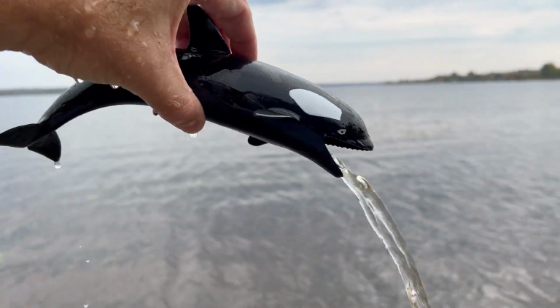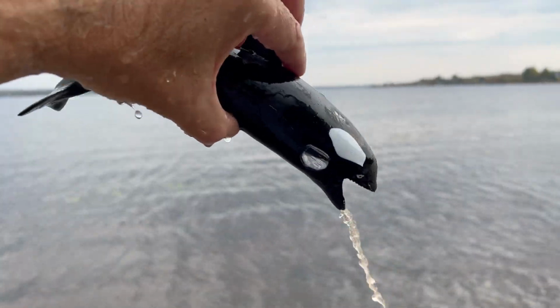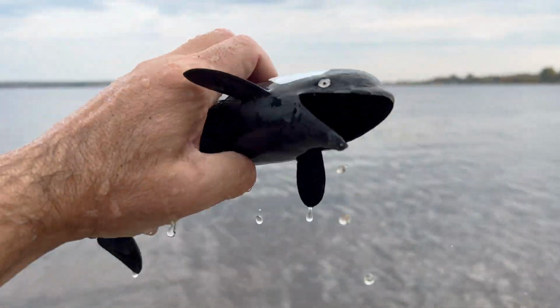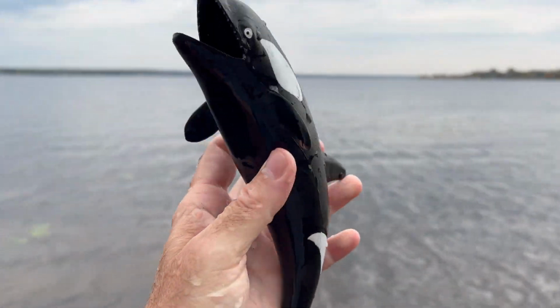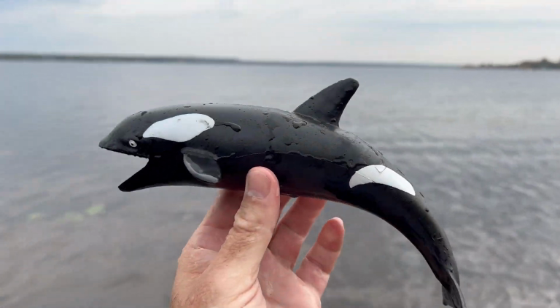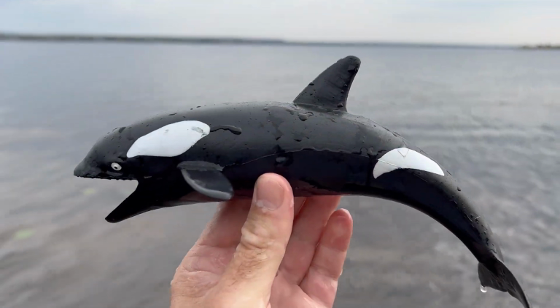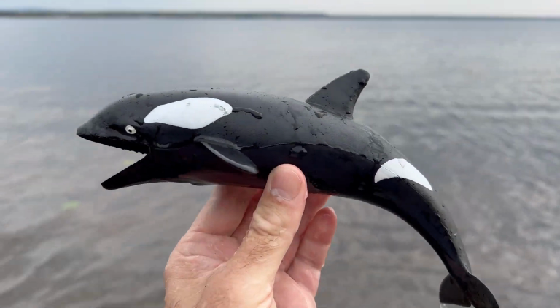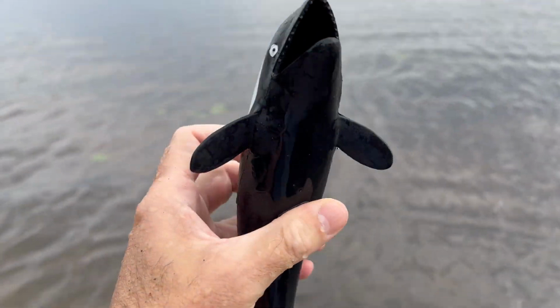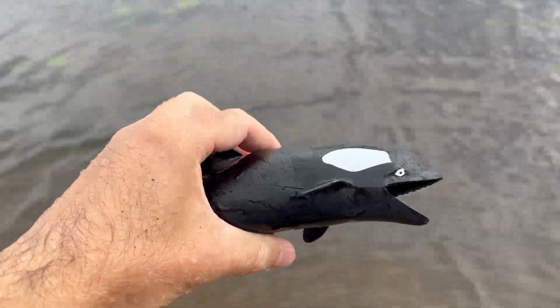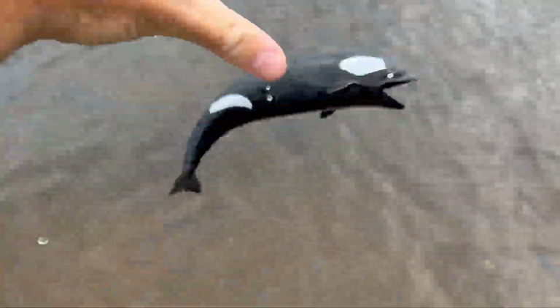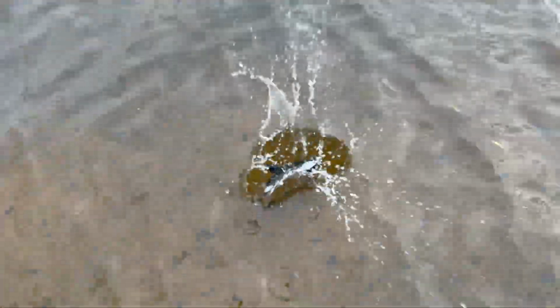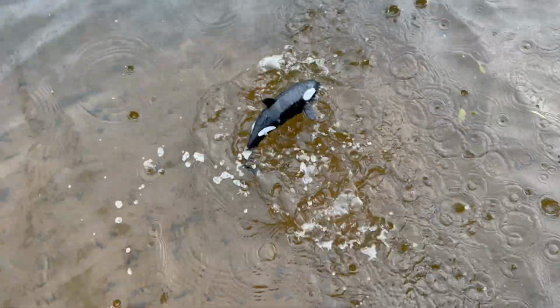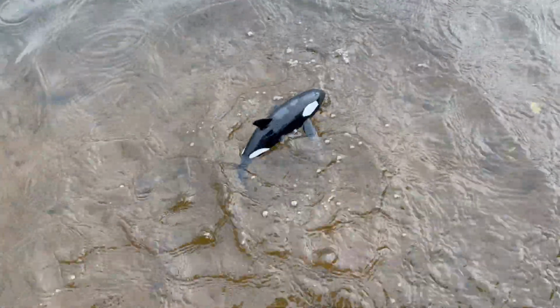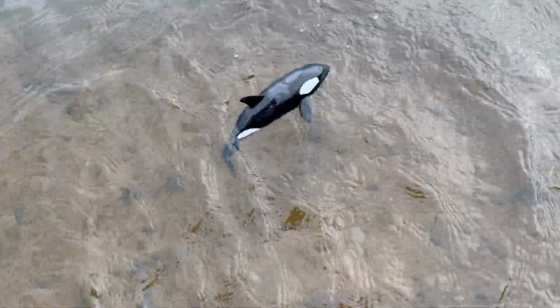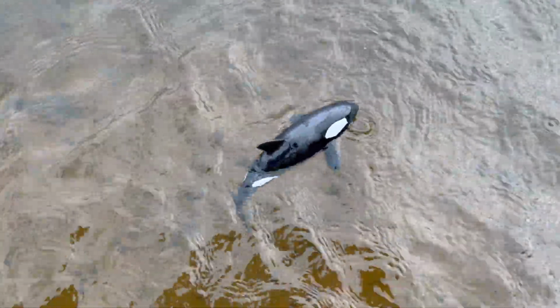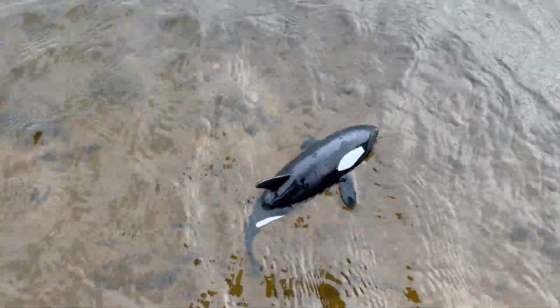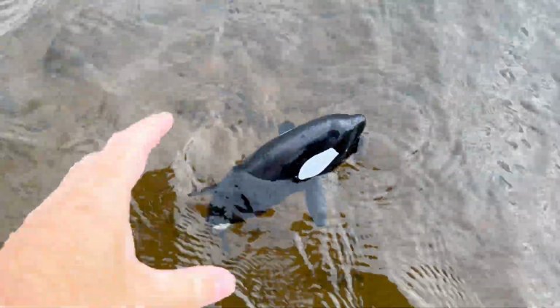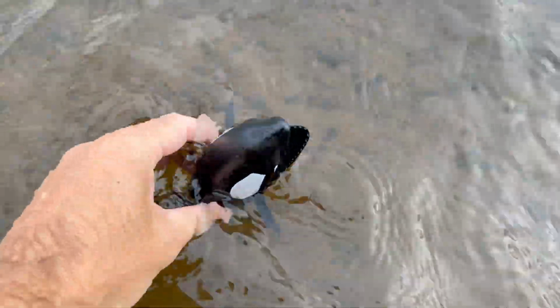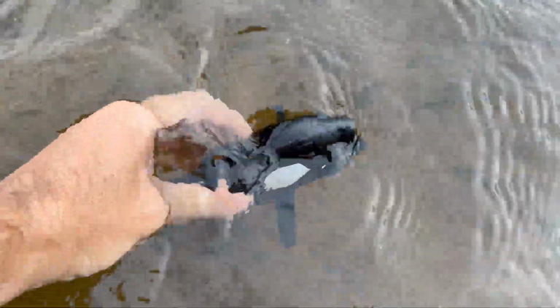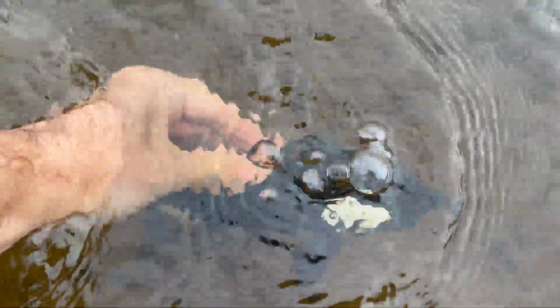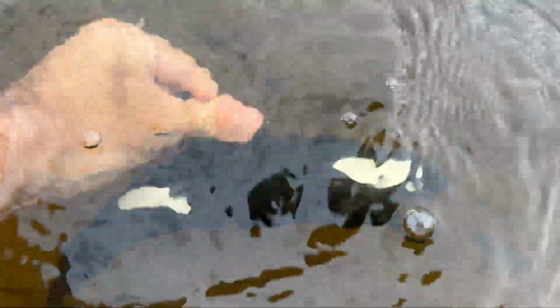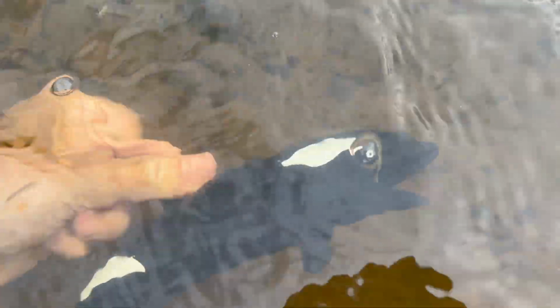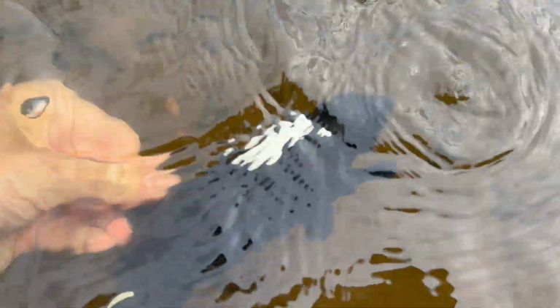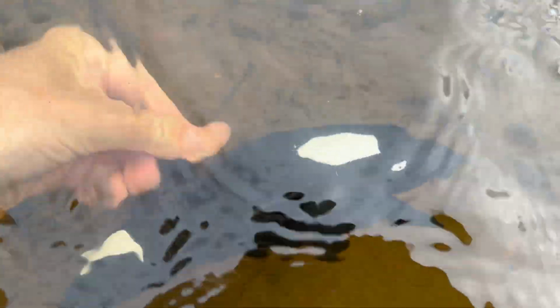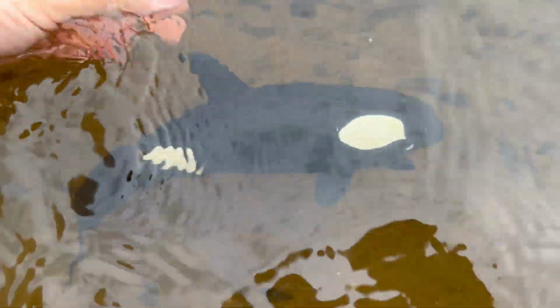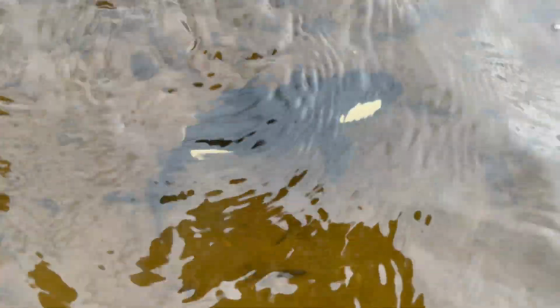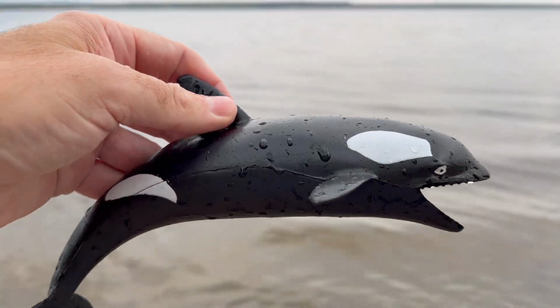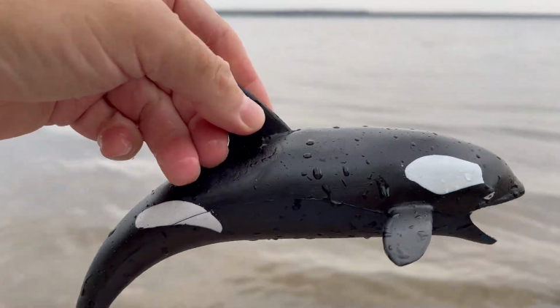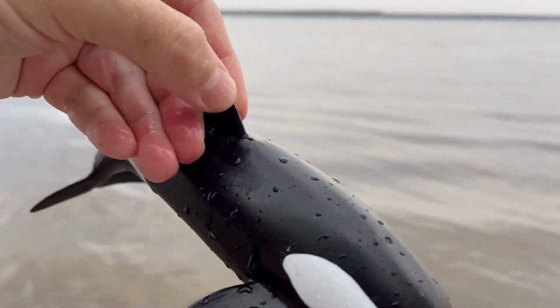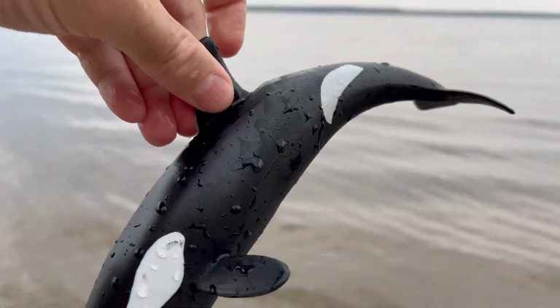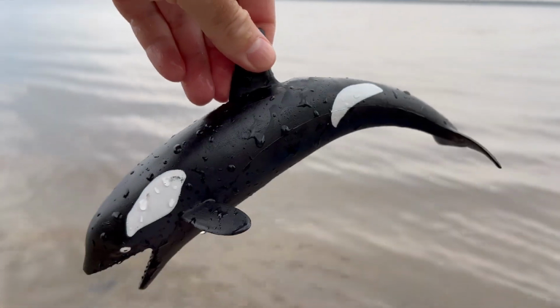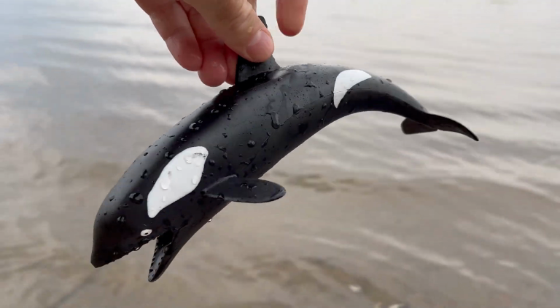Orcas have a distinctive black and white color pattern, with white bellies and black backs. This helps them to blend in with the water and sky when seen from above and below.